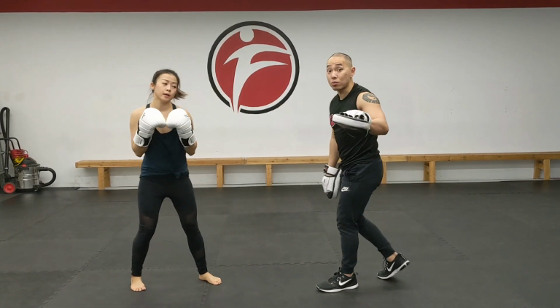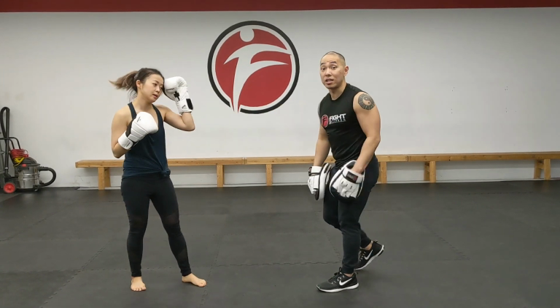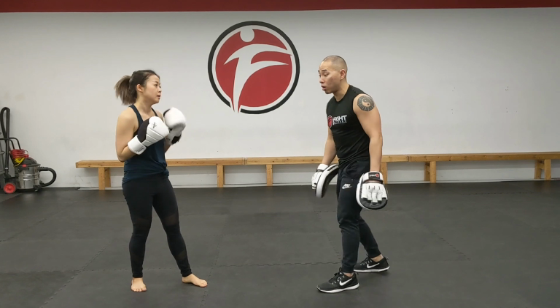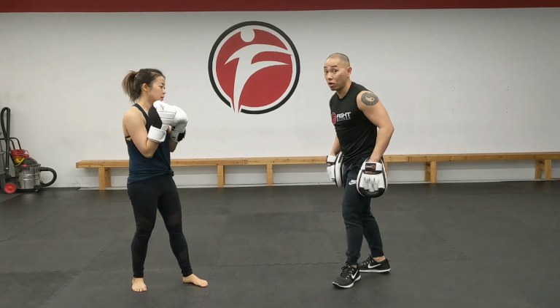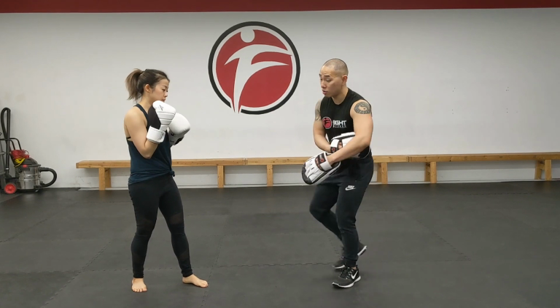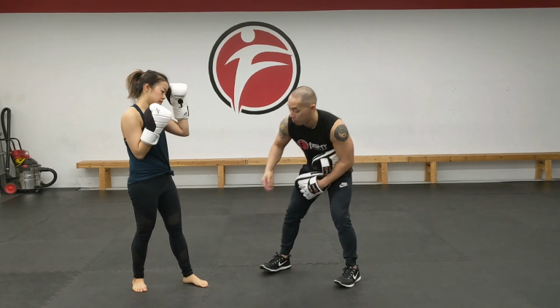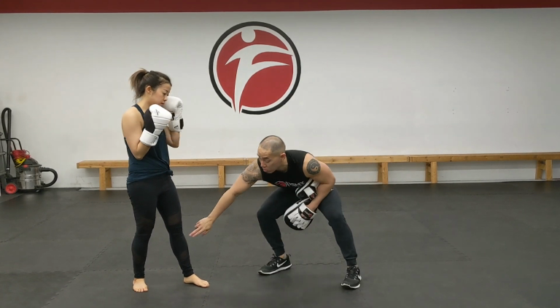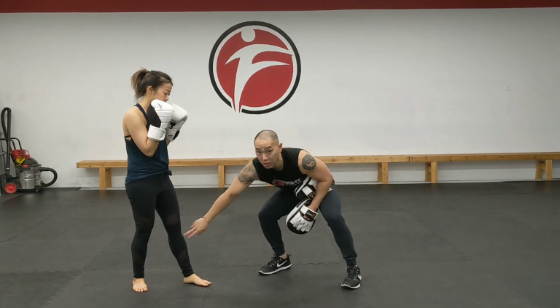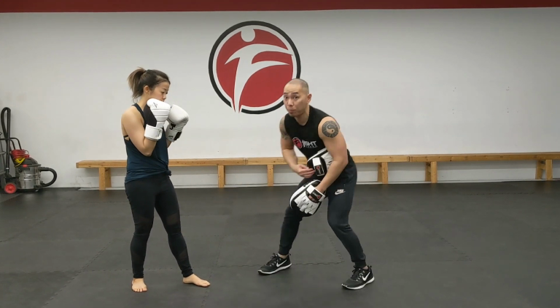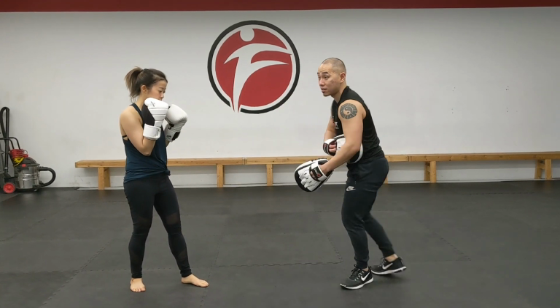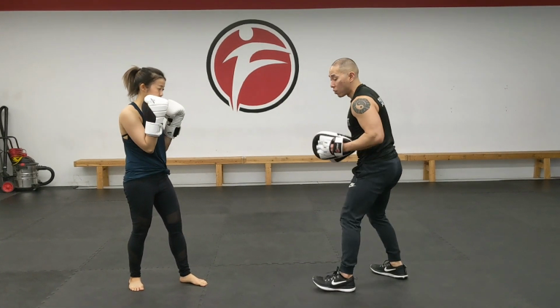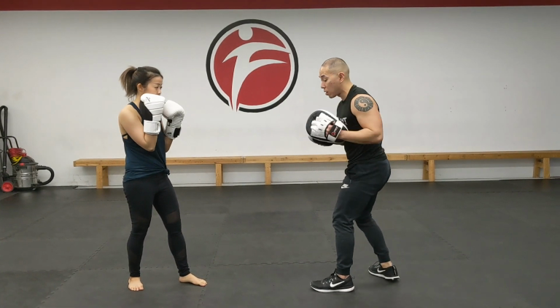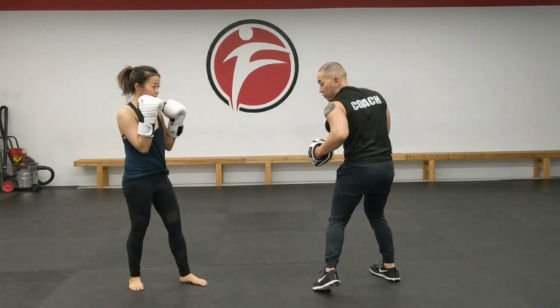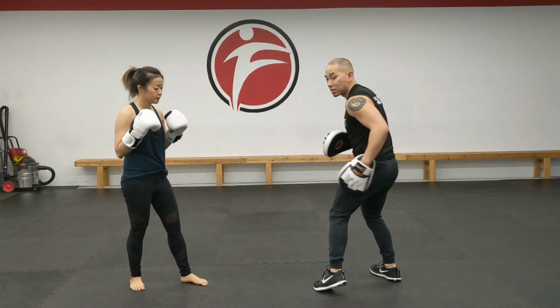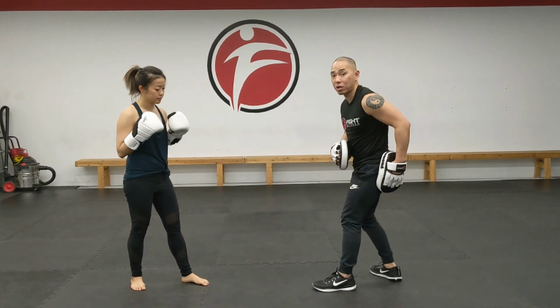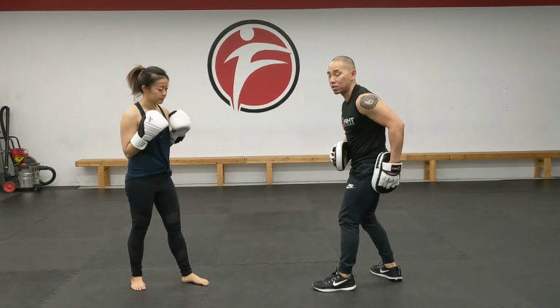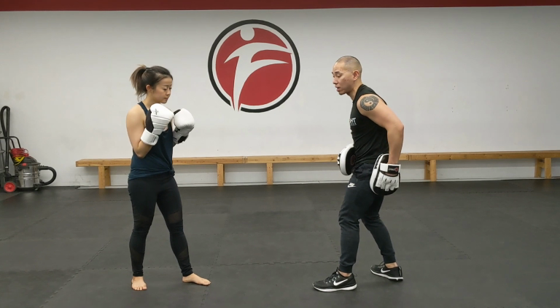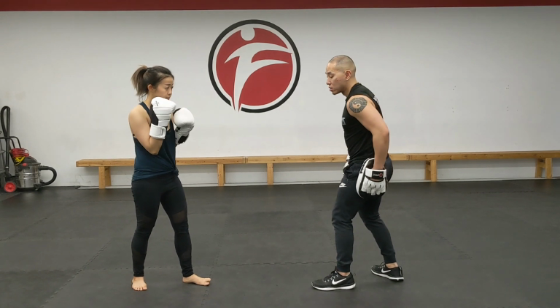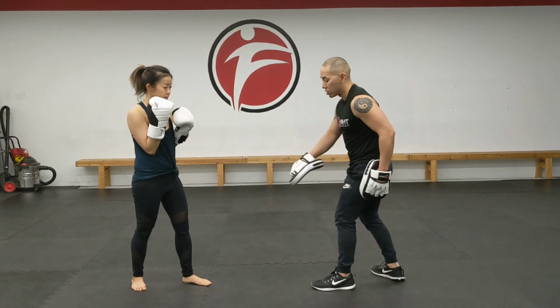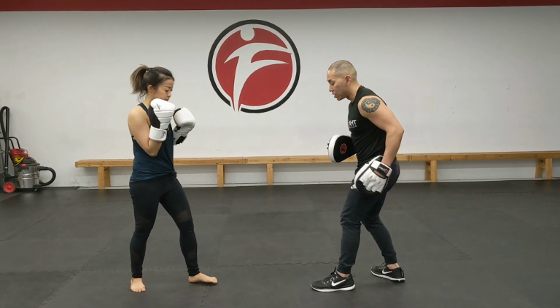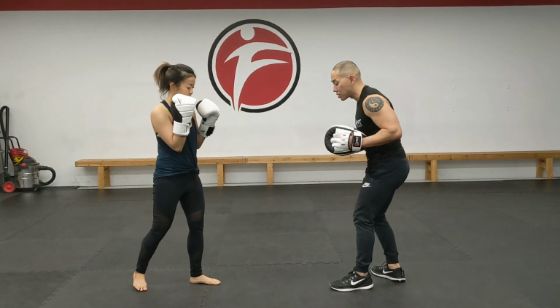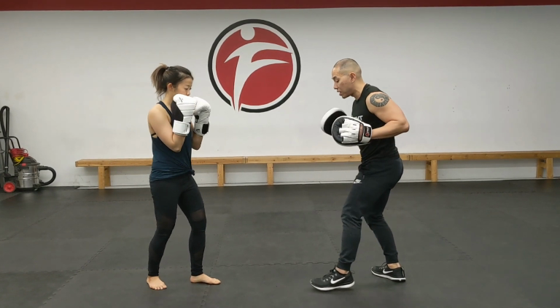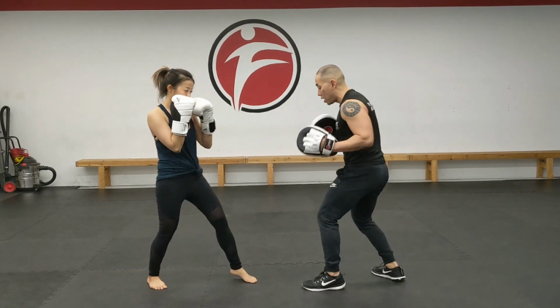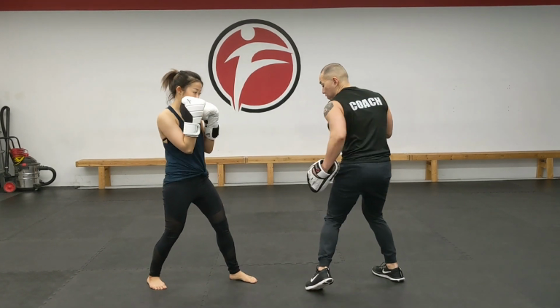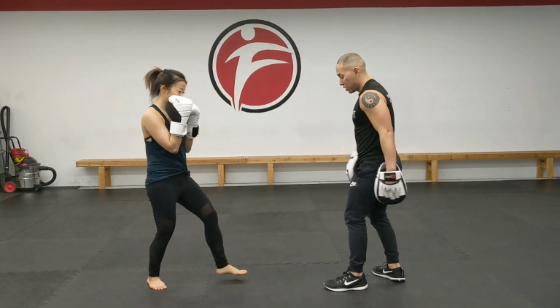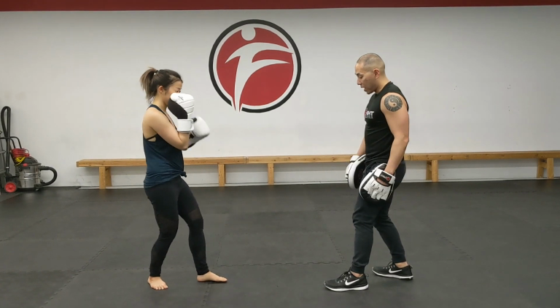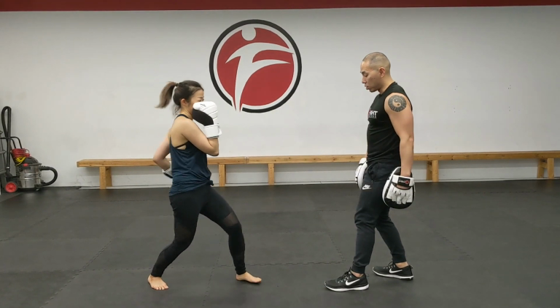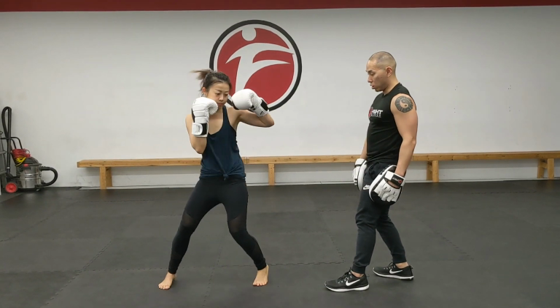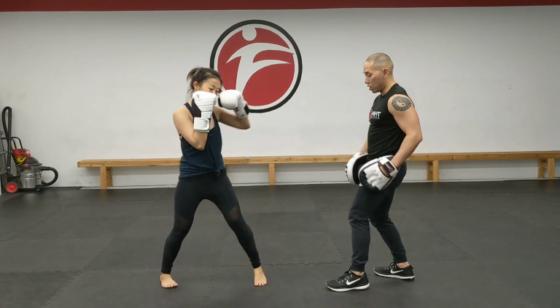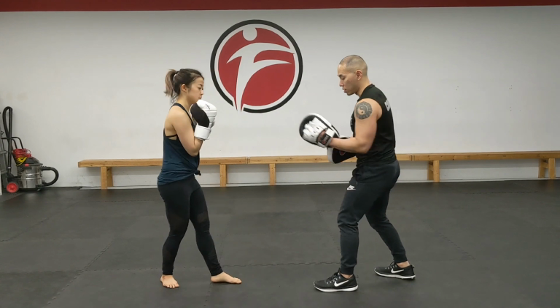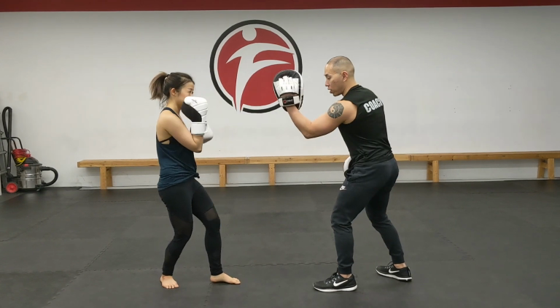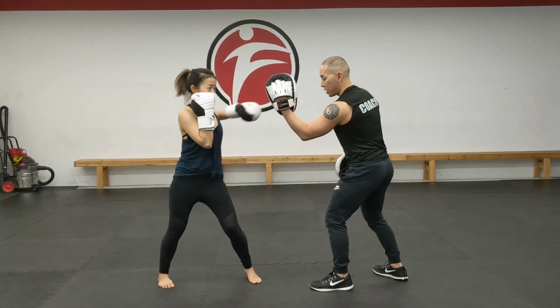Last one is a hook. The hook, there's a bit of a pivot. So the lead foot pivots — we're actually going to pivot with the same direction as the strike. So she's going to take a little step in, pivot, and actually throws the hook. On the pad.